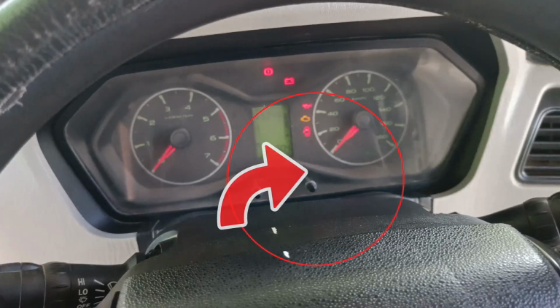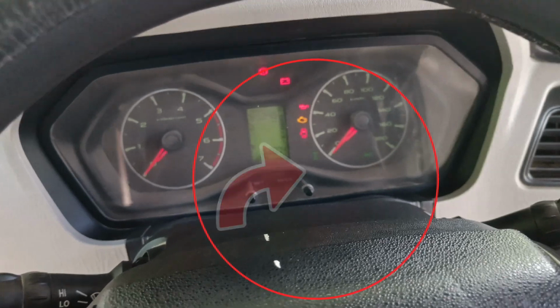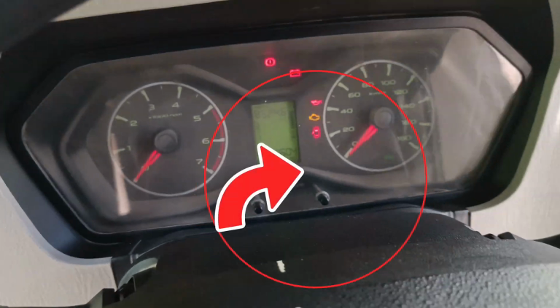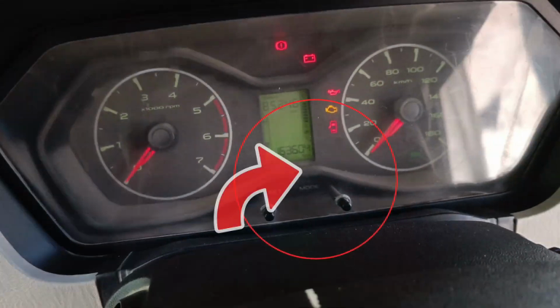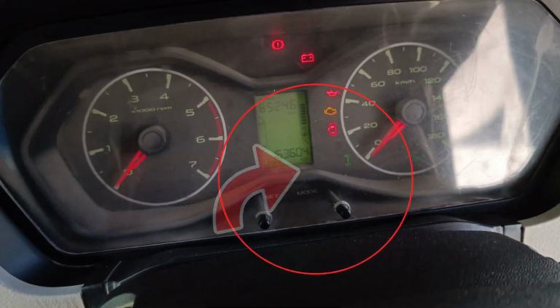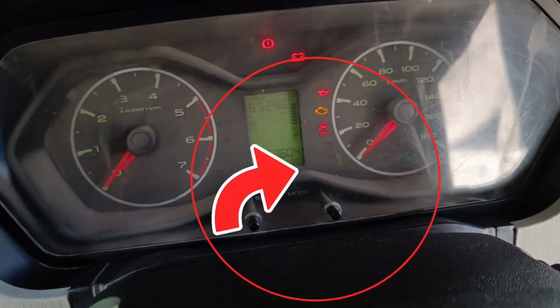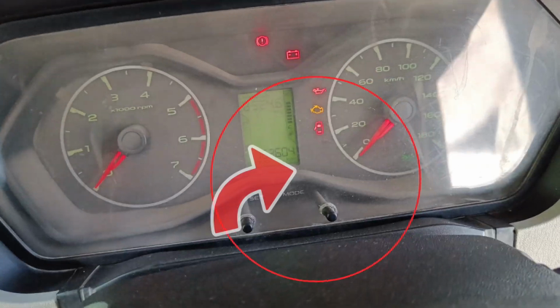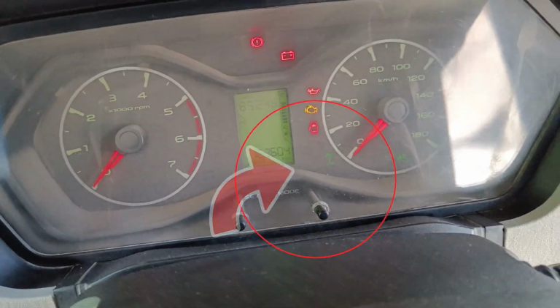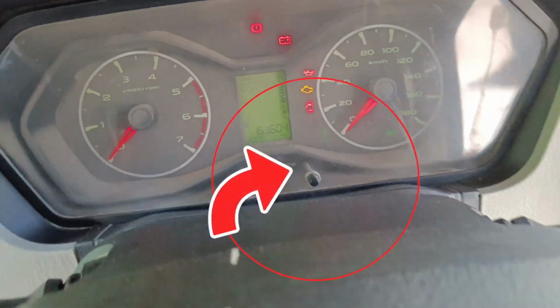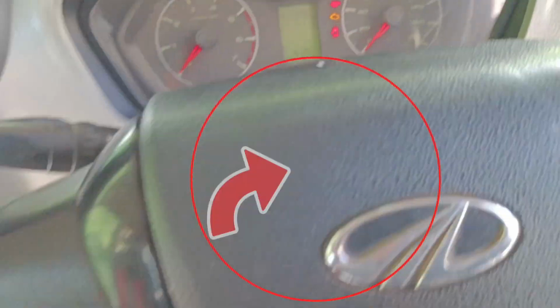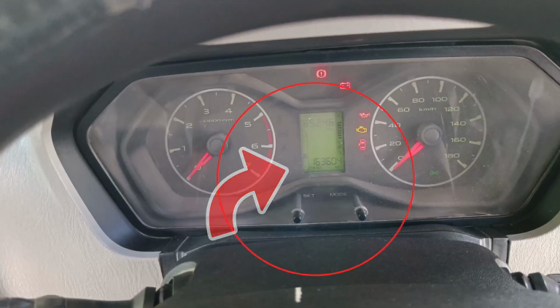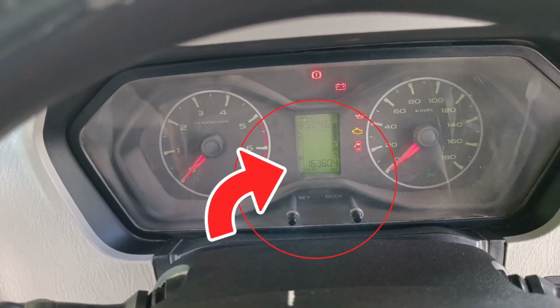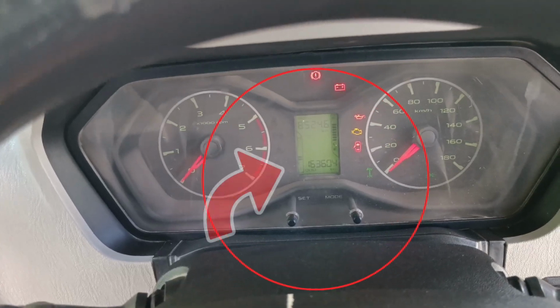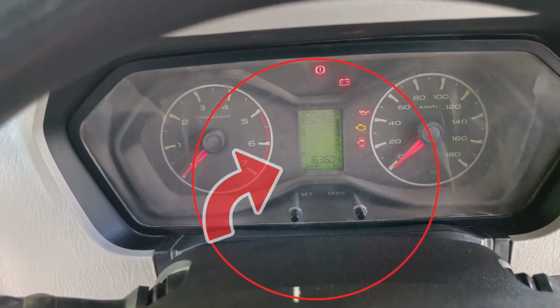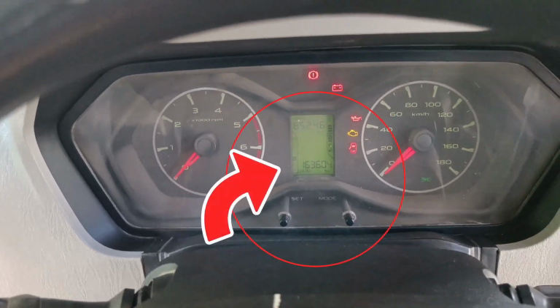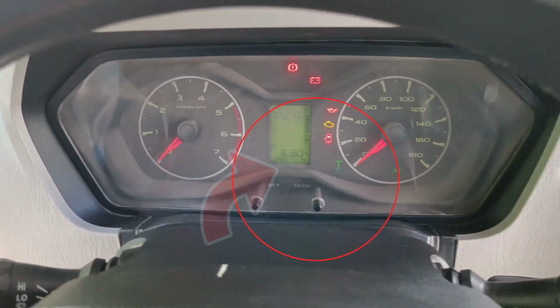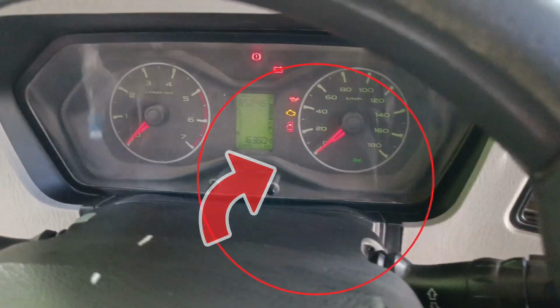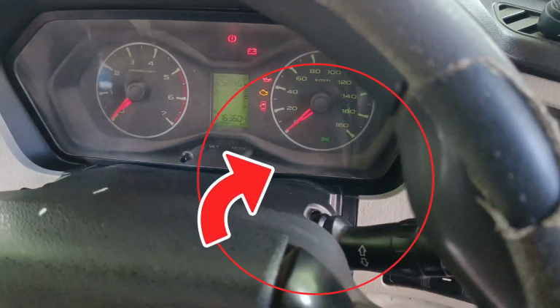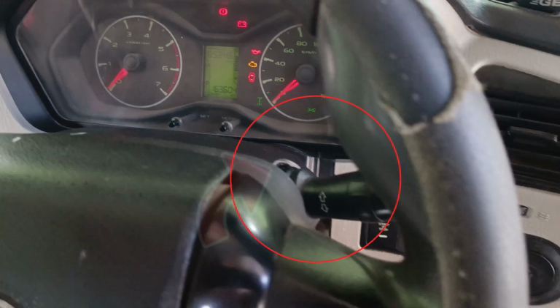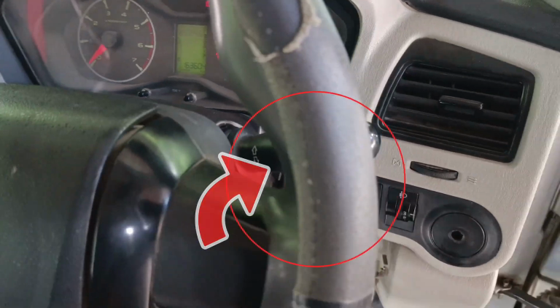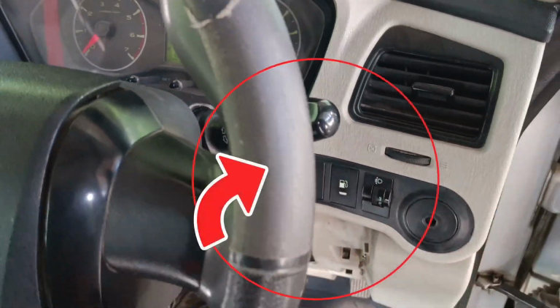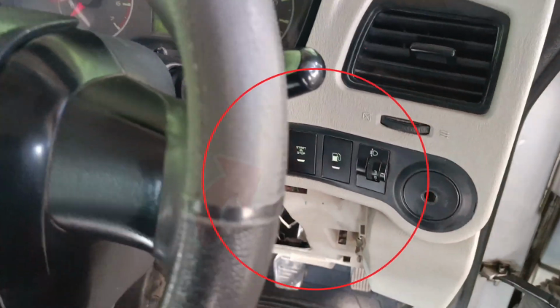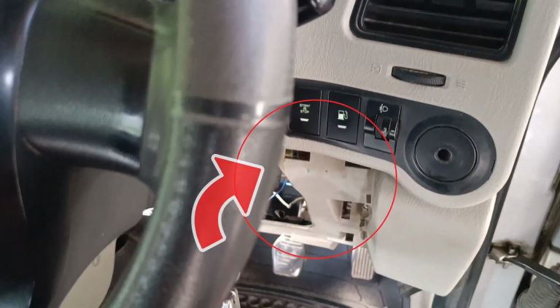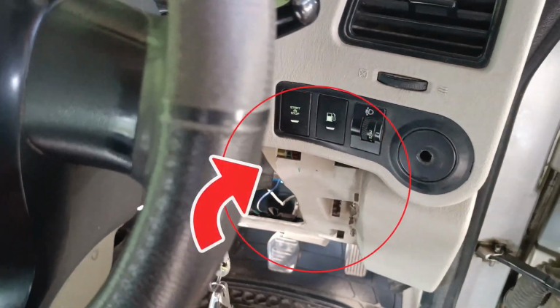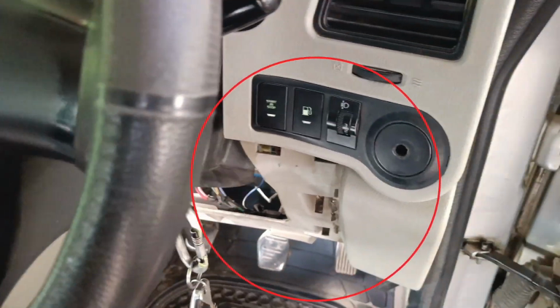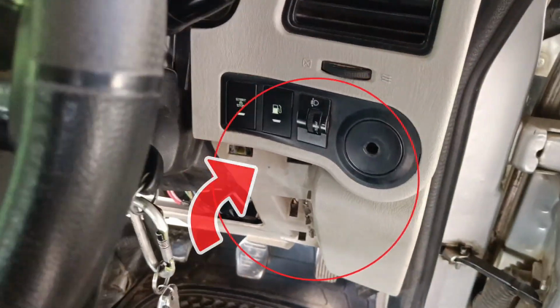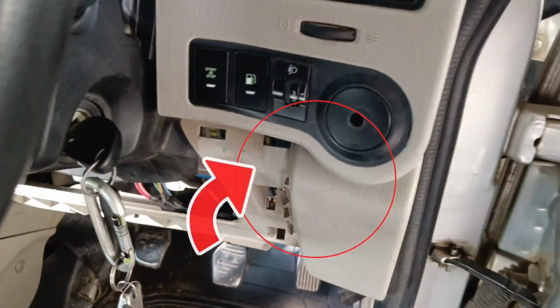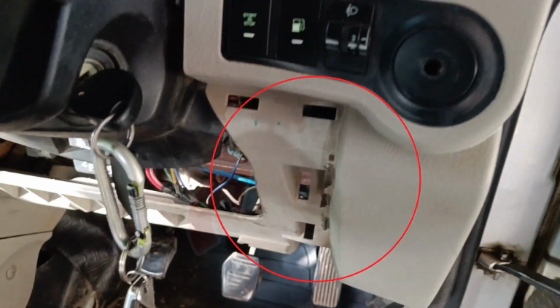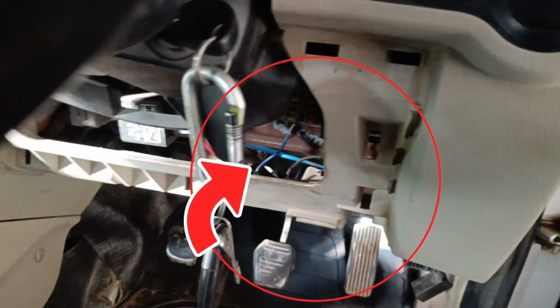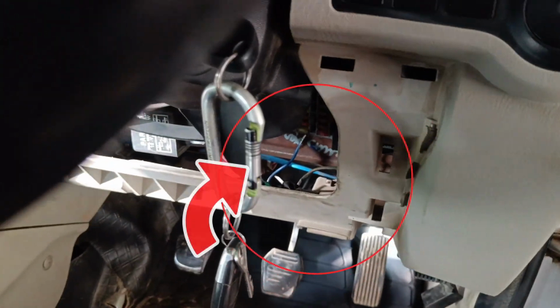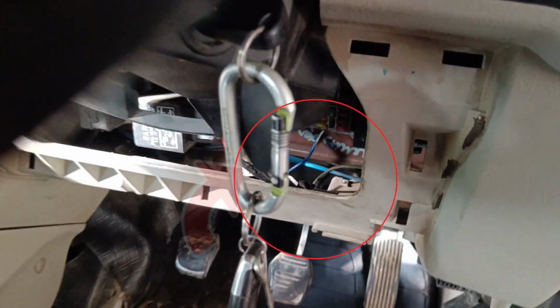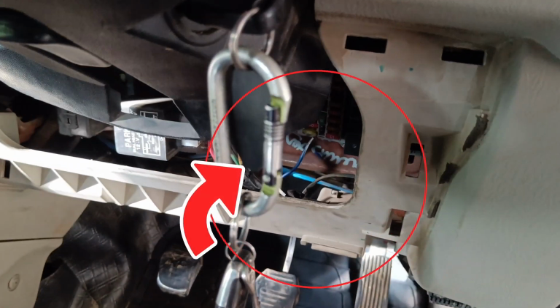It has got an electric shift forward drive failure problem and symptoms. What is the reason we are creating an electric shift forward drive failure problem? We are going to diagnose the problem here.